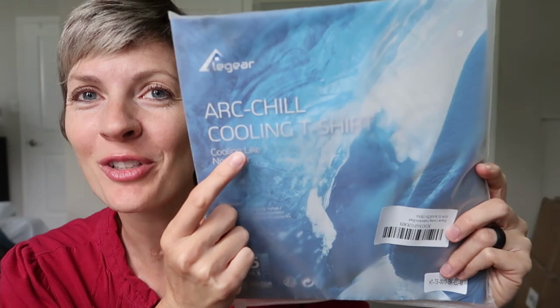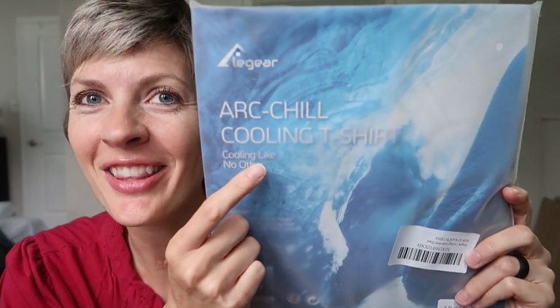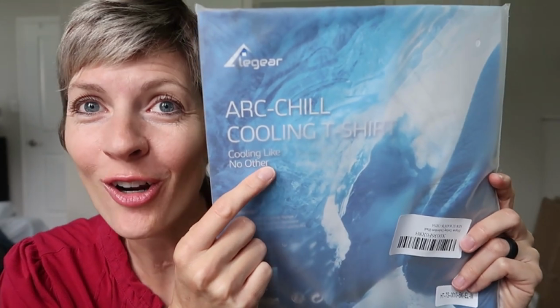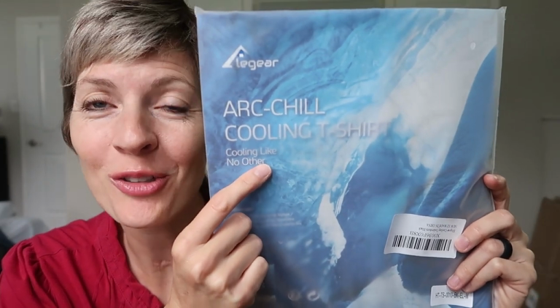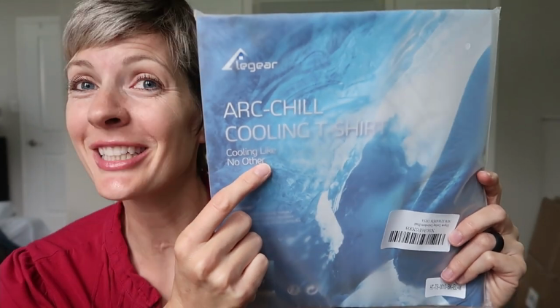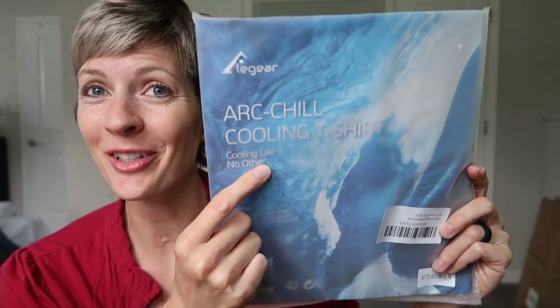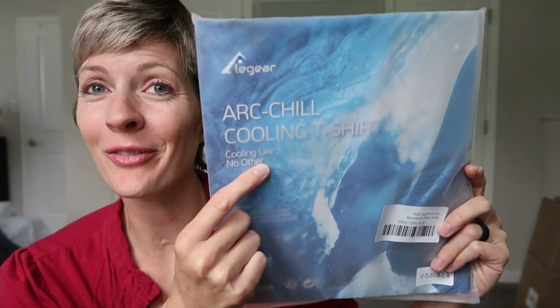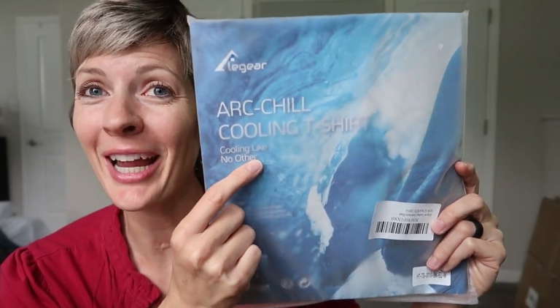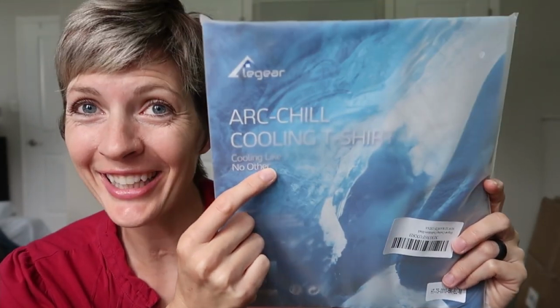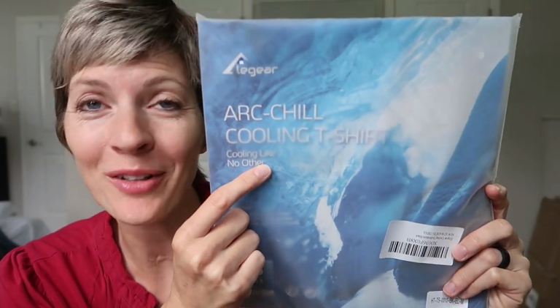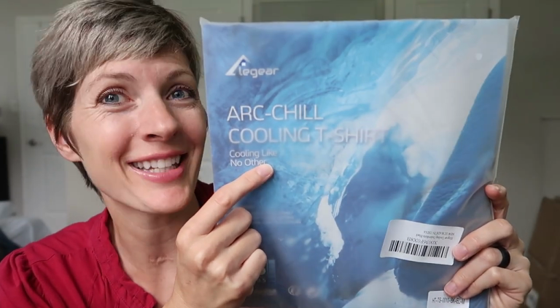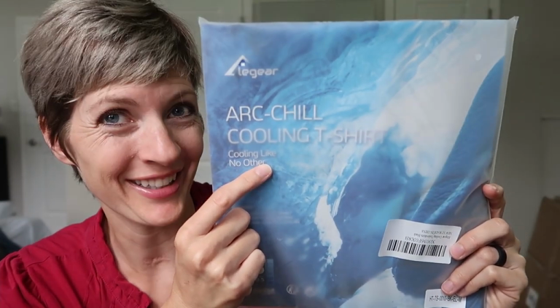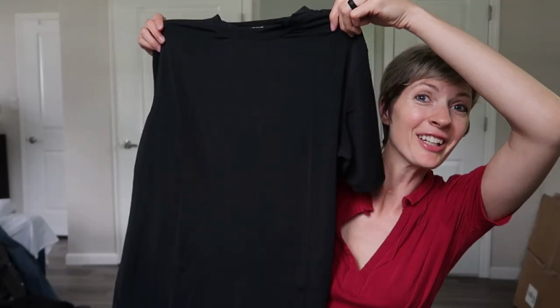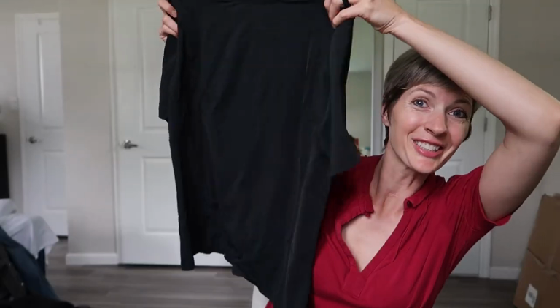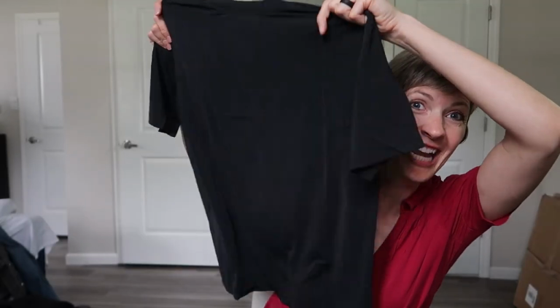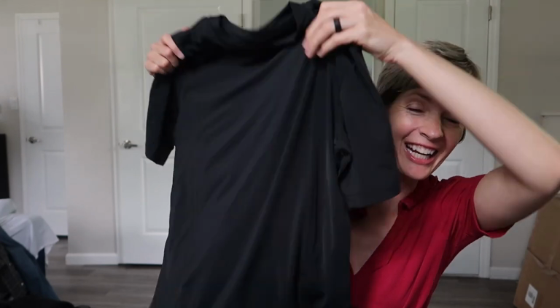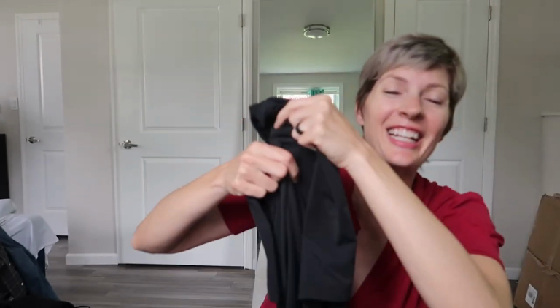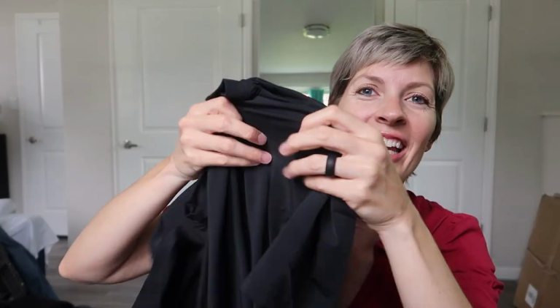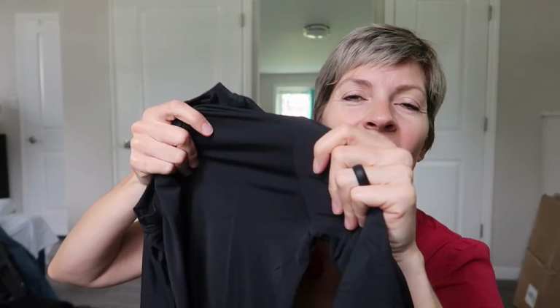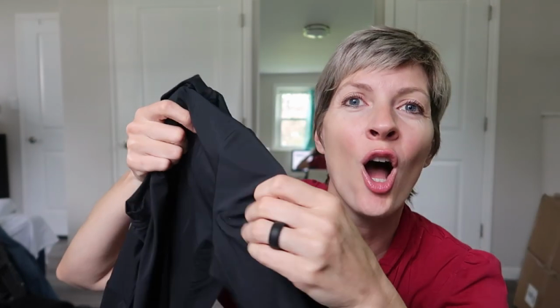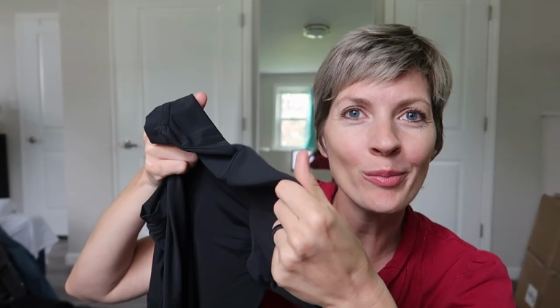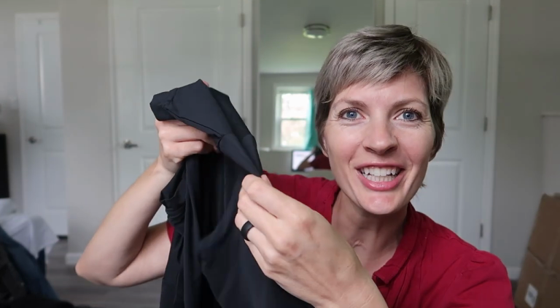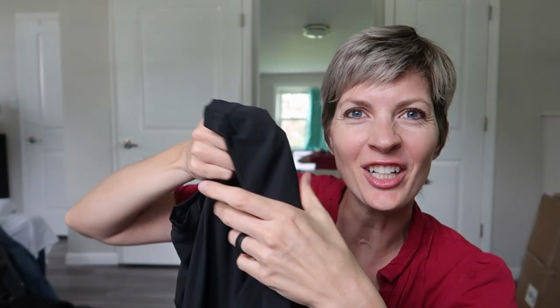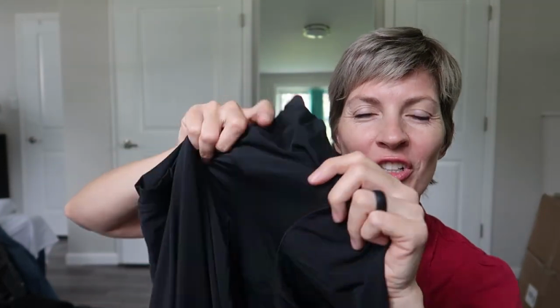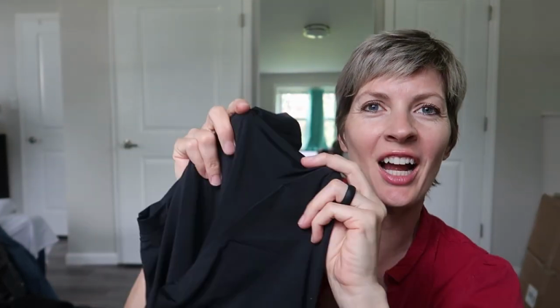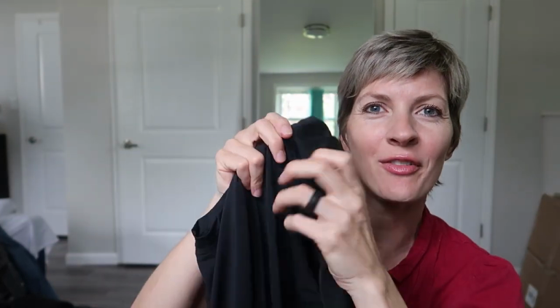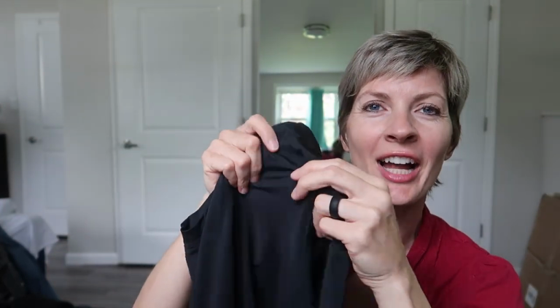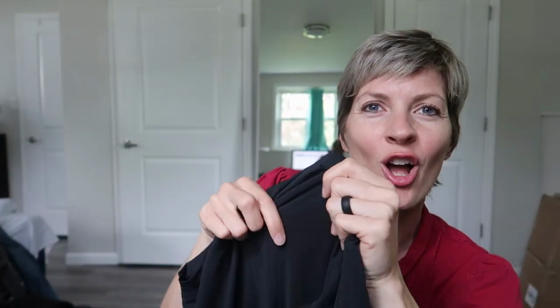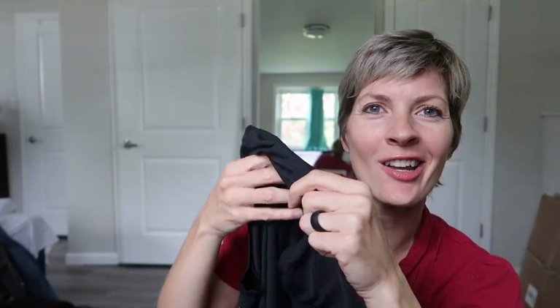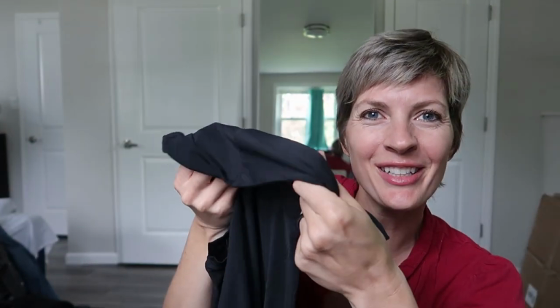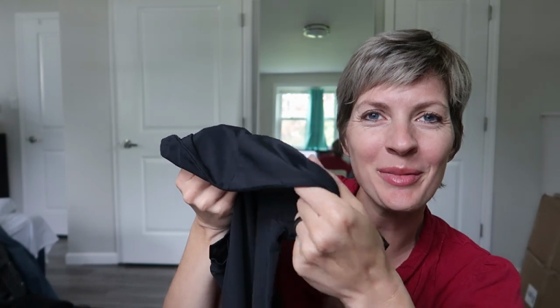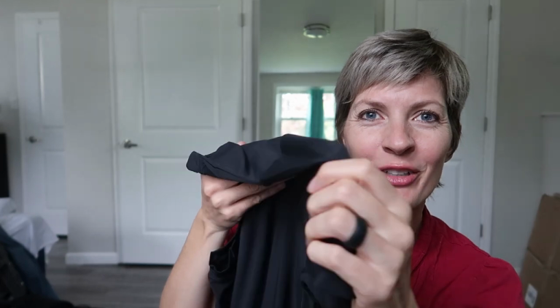I was just sent this ArcChill cooling t-shirt for review by Elegear, so let's take a look. Feels nice. It is almost like a sun shirt — that kind of nylon bathing suit material.